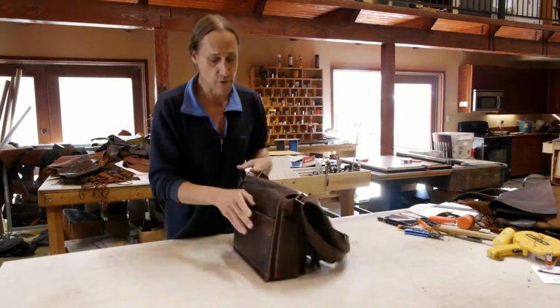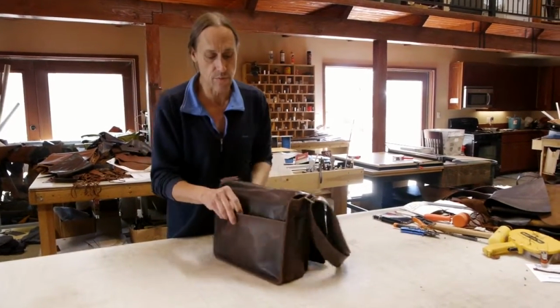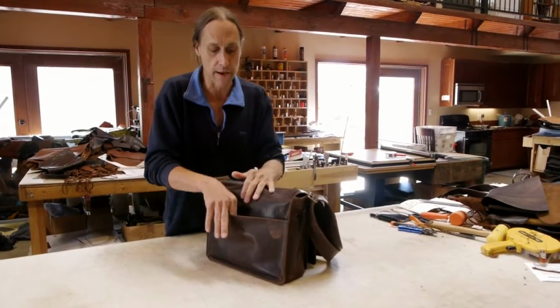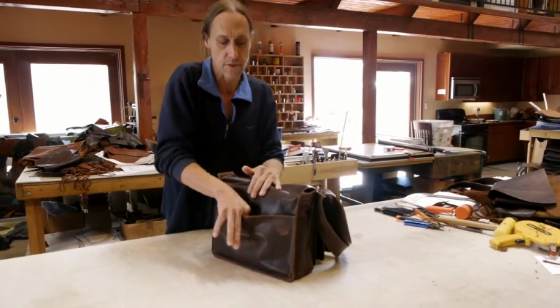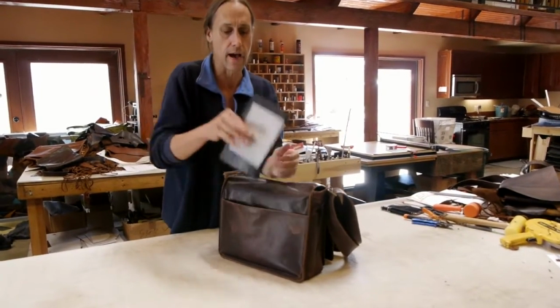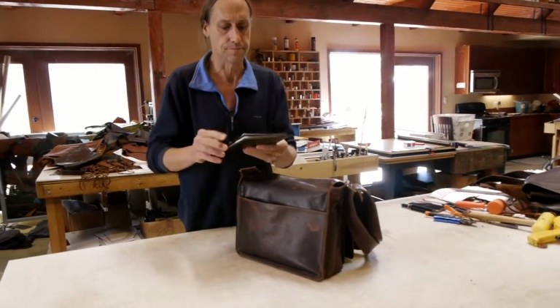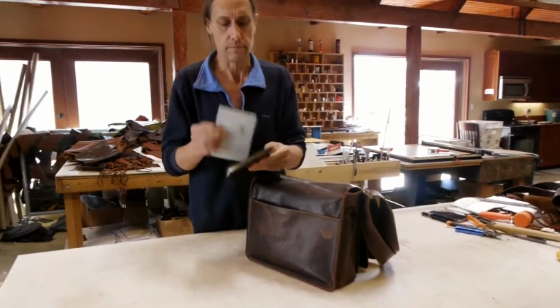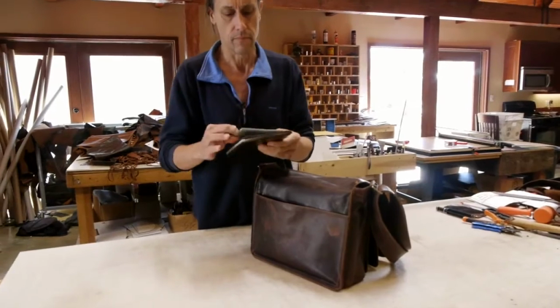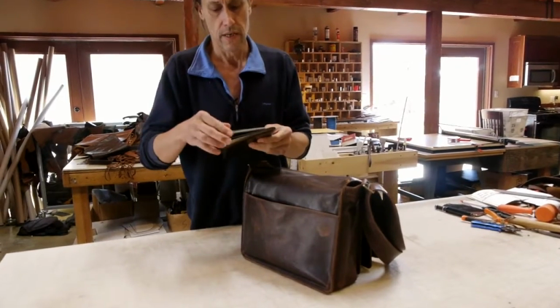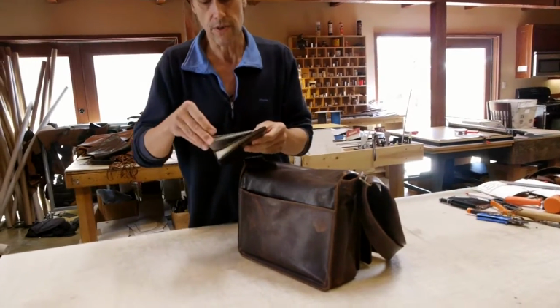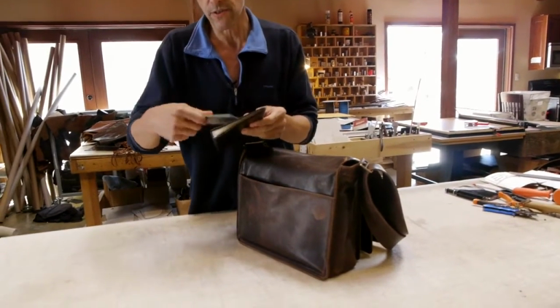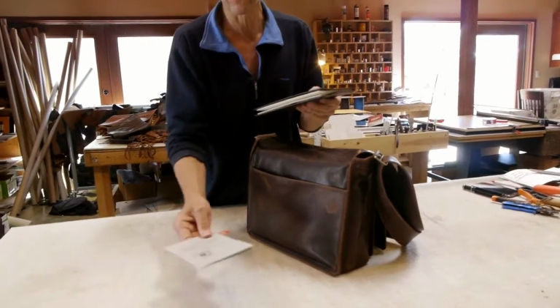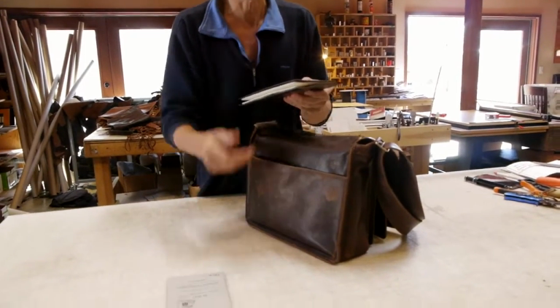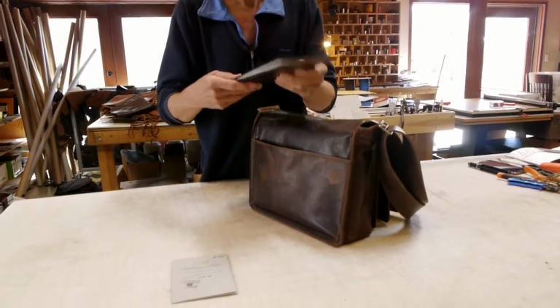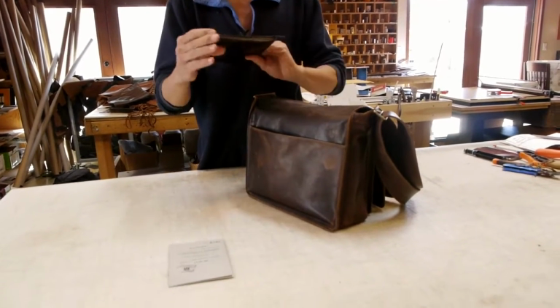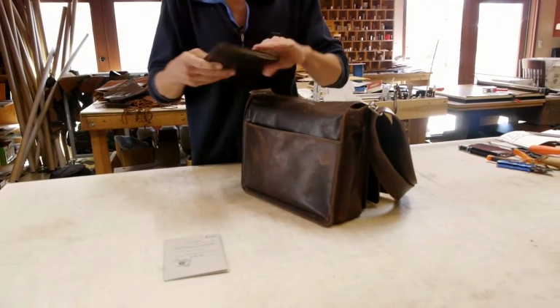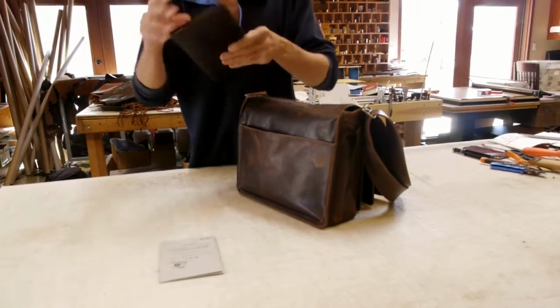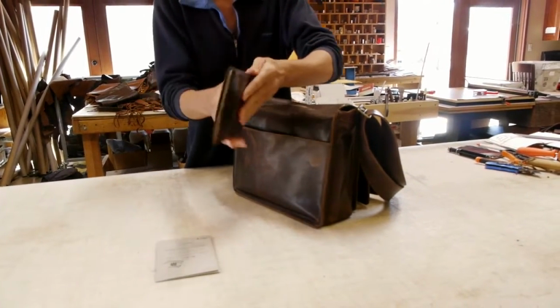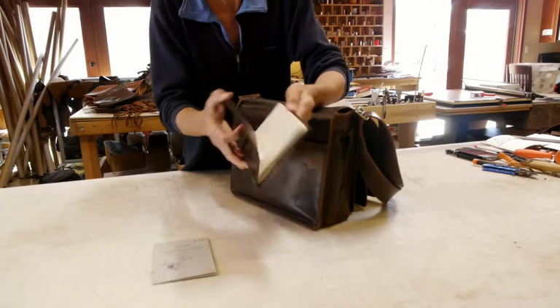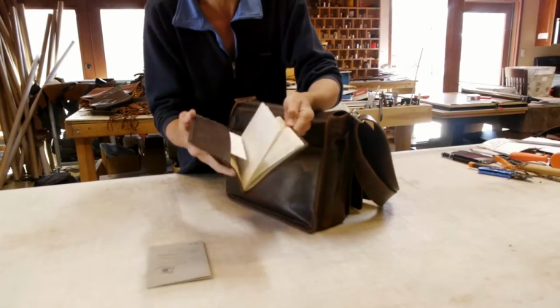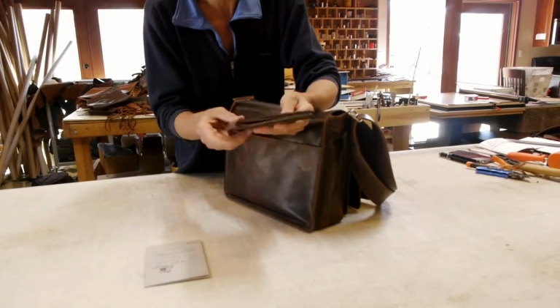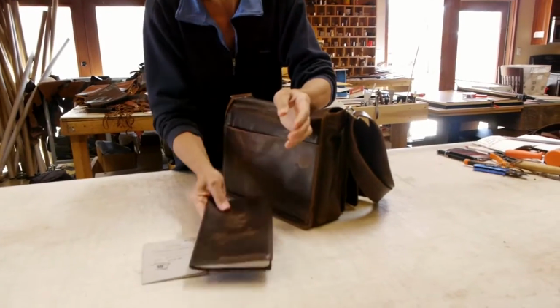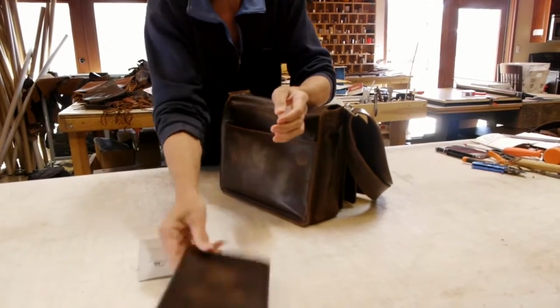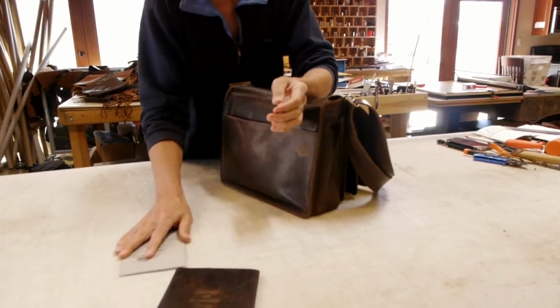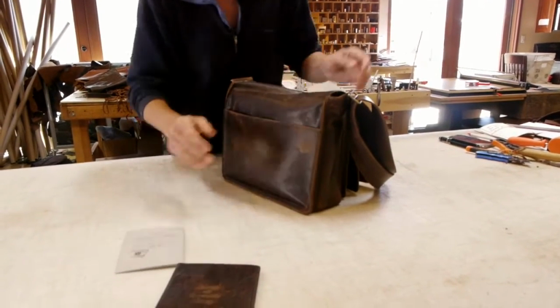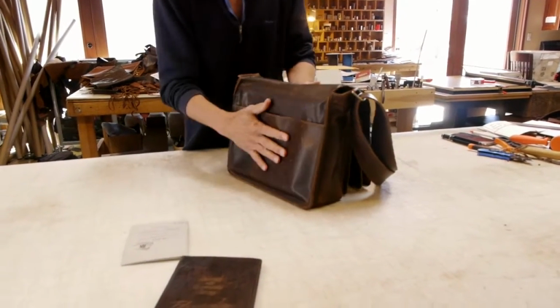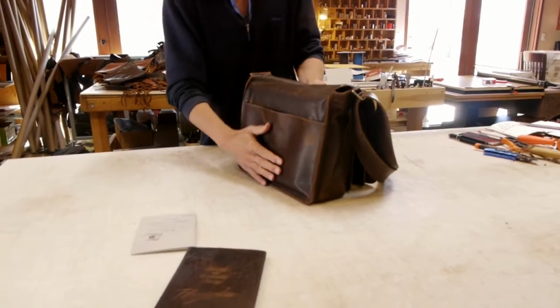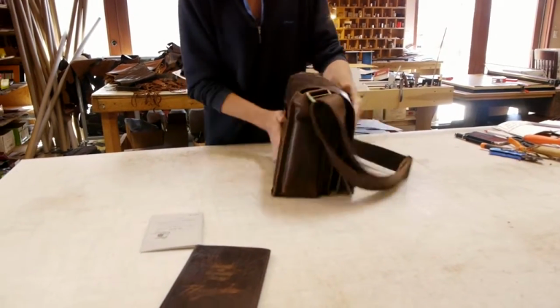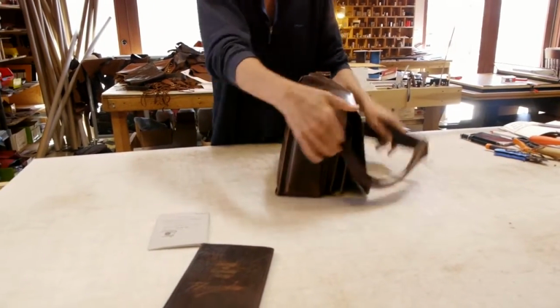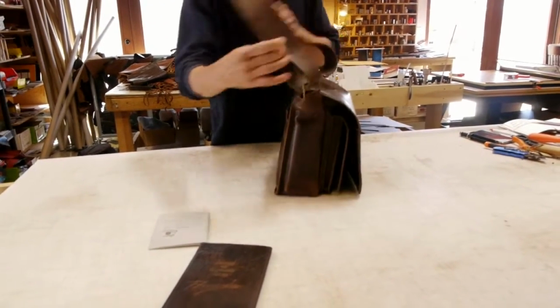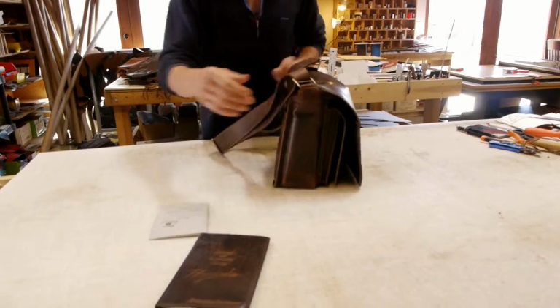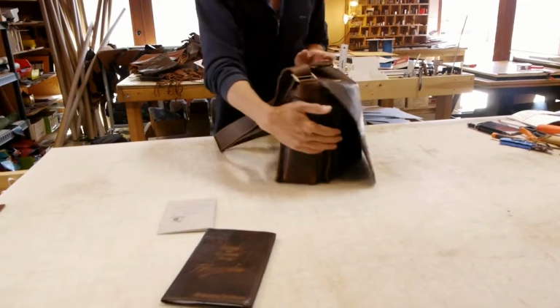First thing is the rear pocket. So we've got an international driver's license, and this happens to be a Moleskine journal that's in the rear pocket — it's a handy pocket to have.